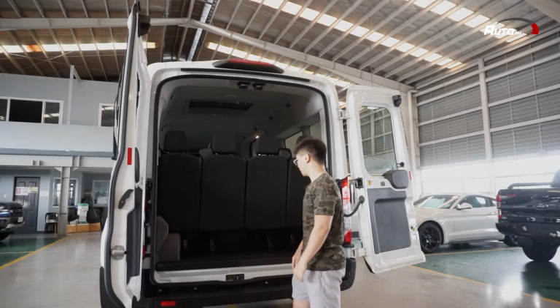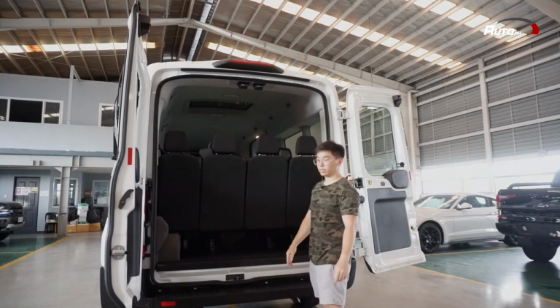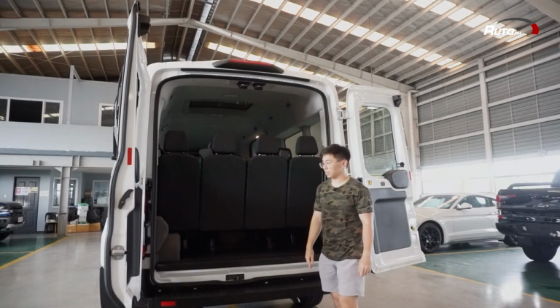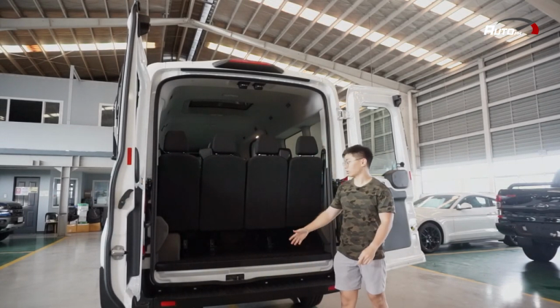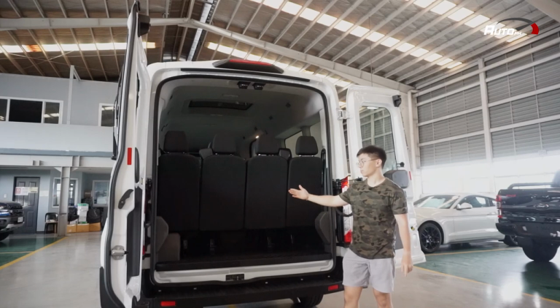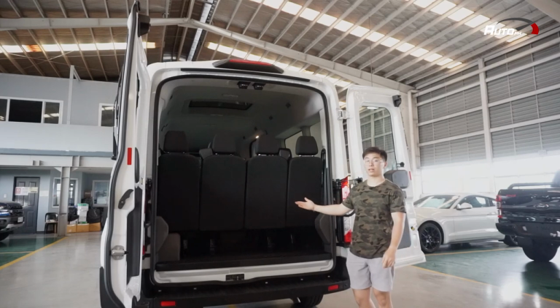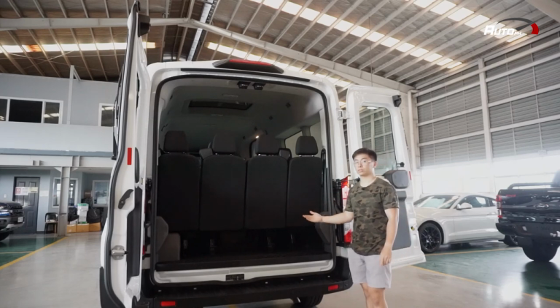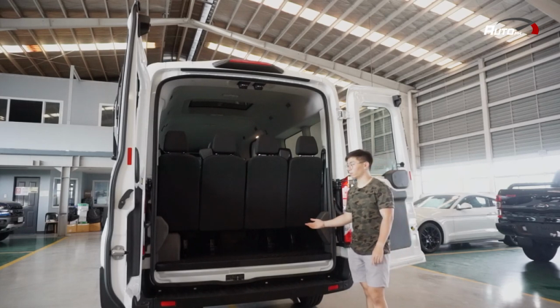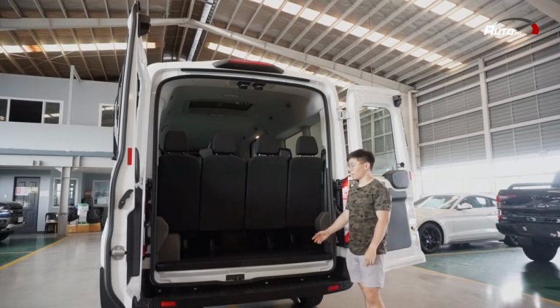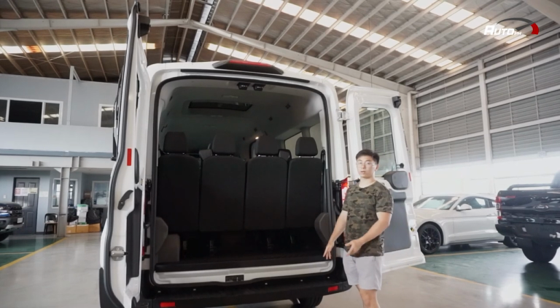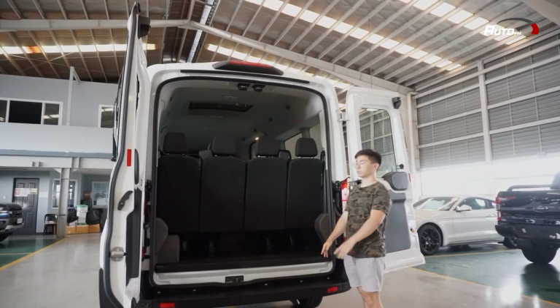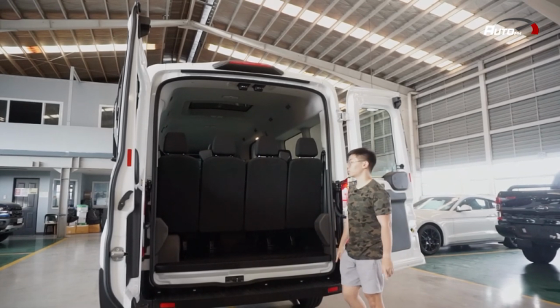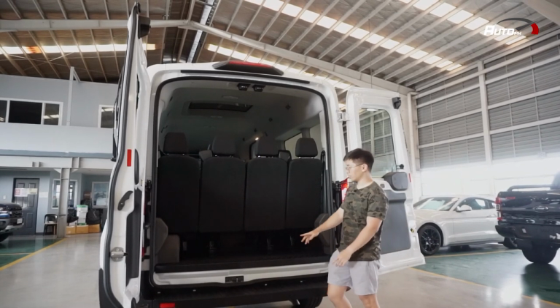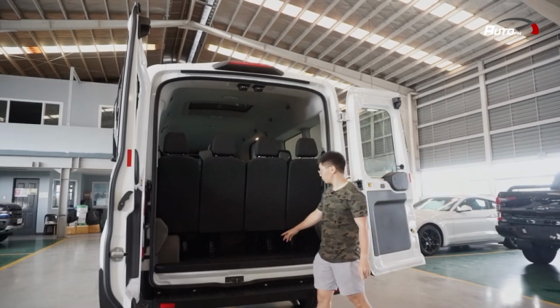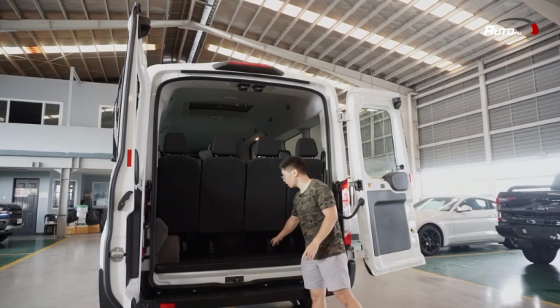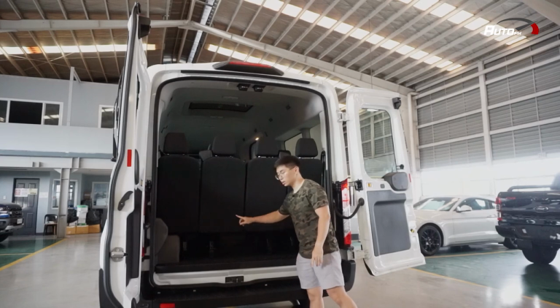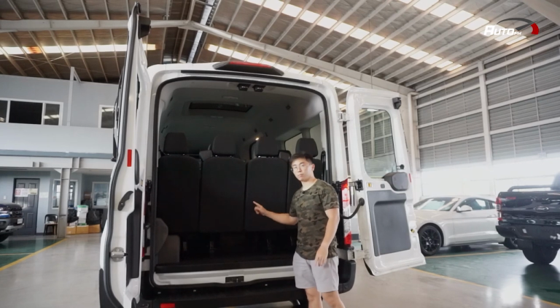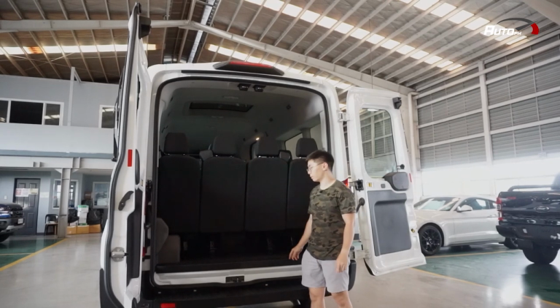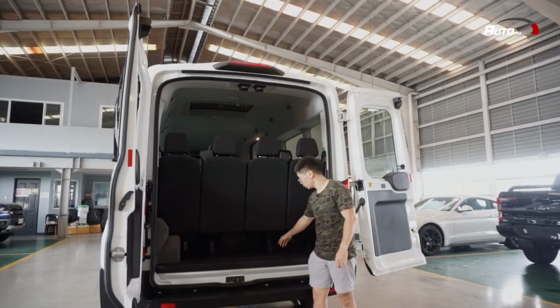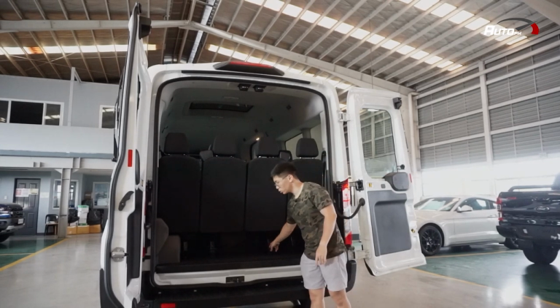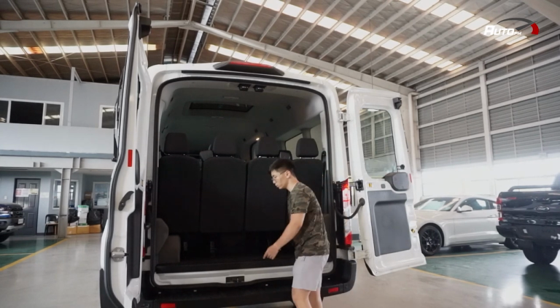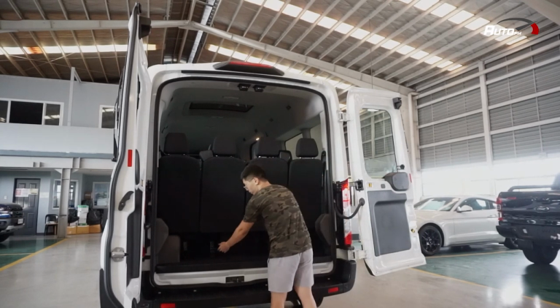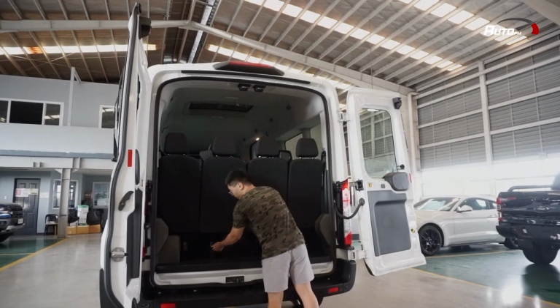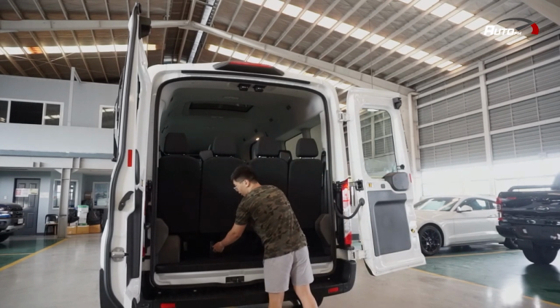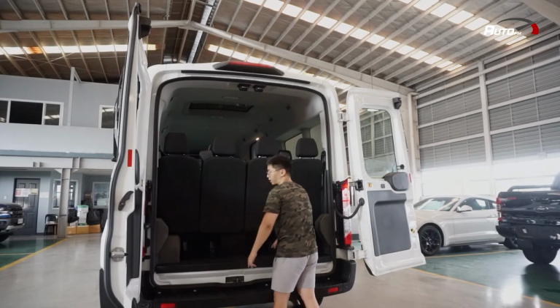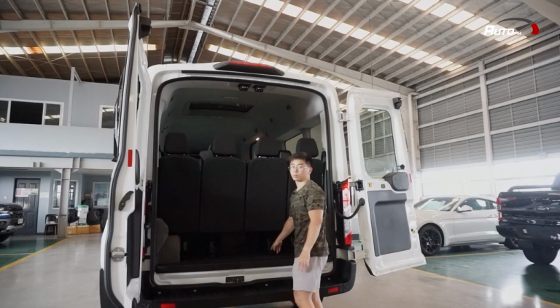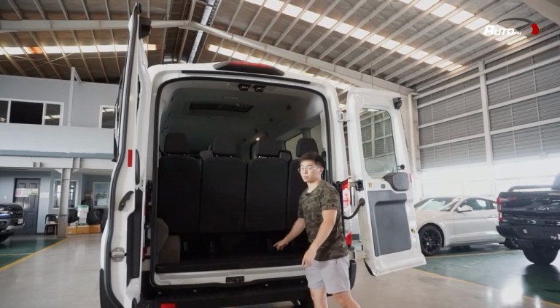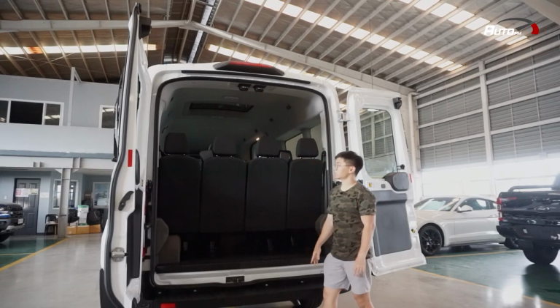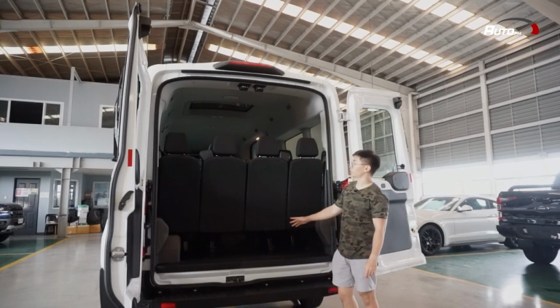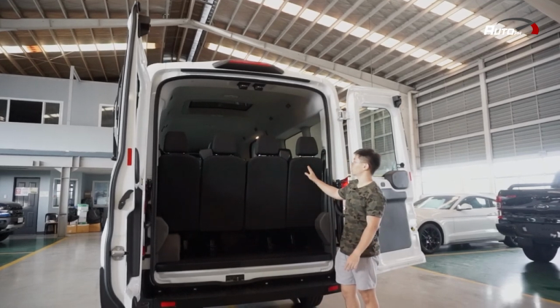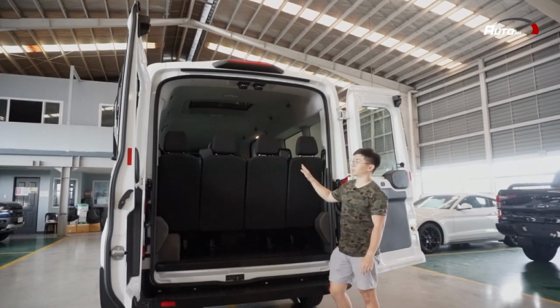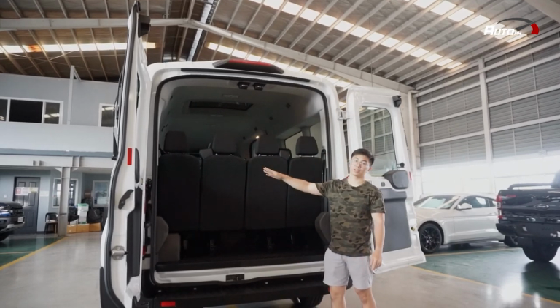As you can see, ito lang yung space na available dito sa loob. But if you want more space, pwede natin i-remove ang dalawang seats in the middle by just pulling these two. And then if you want even more space, you can remove the seats at the edges.